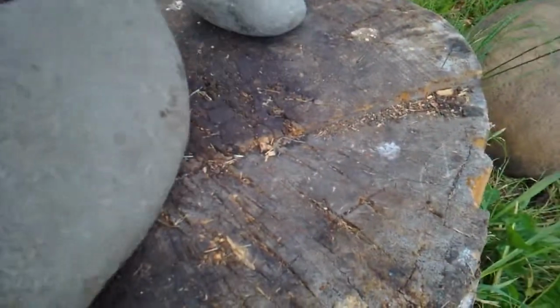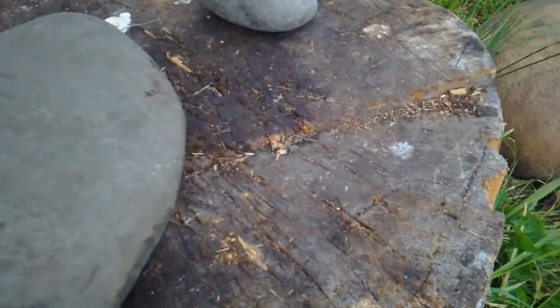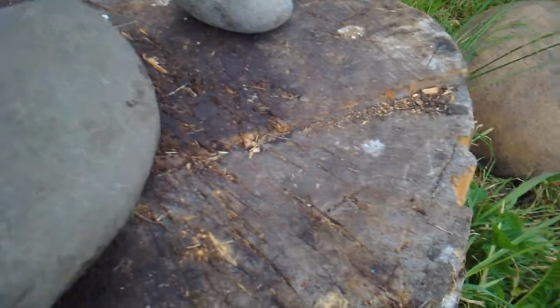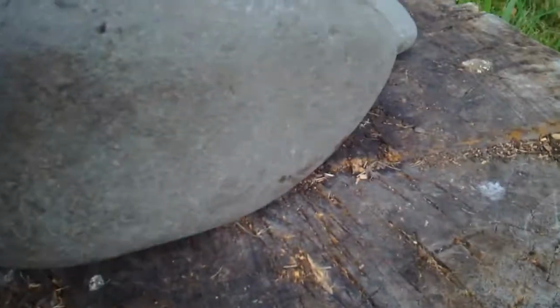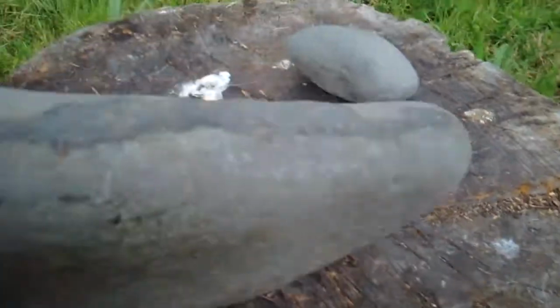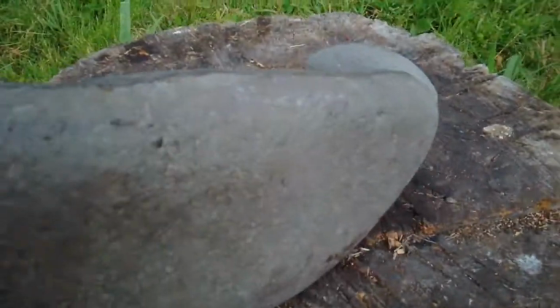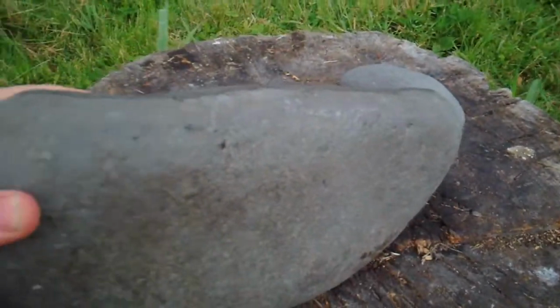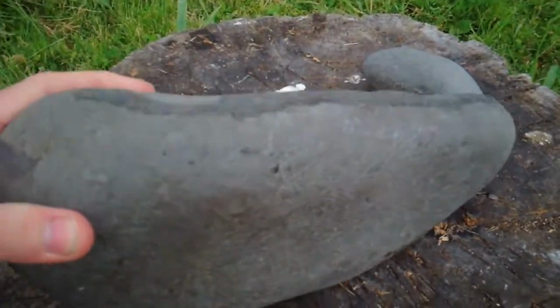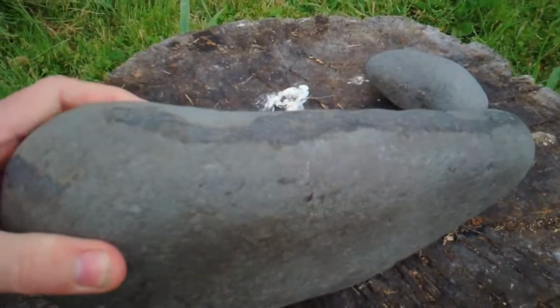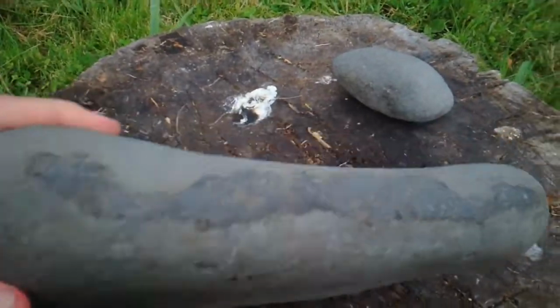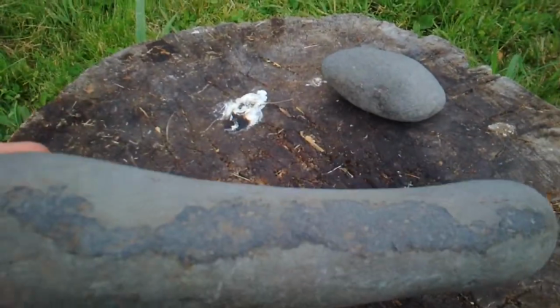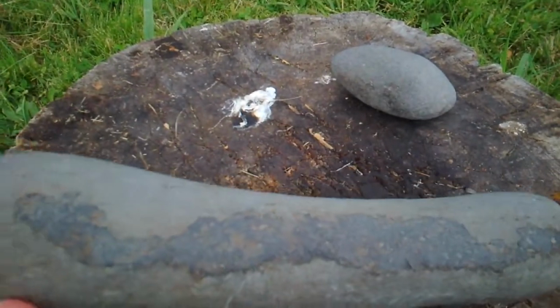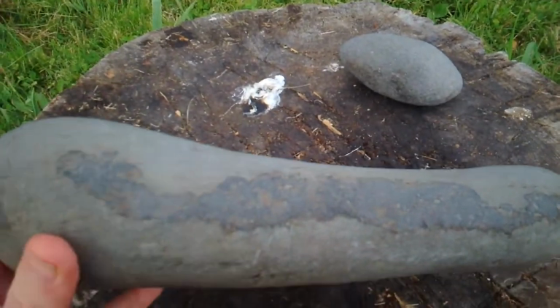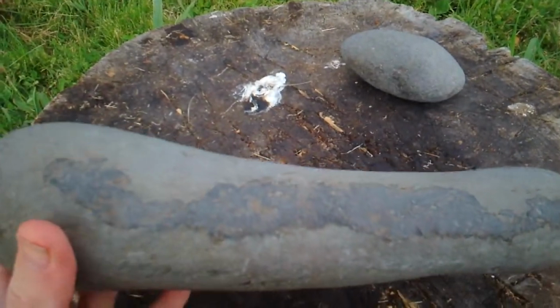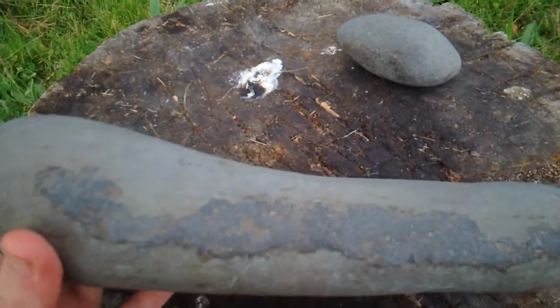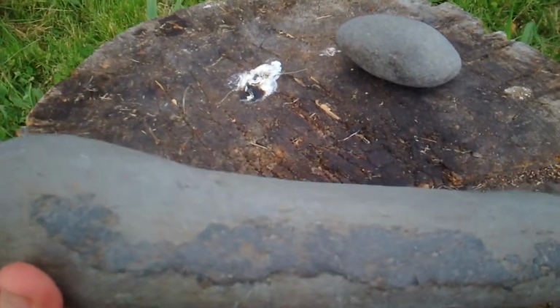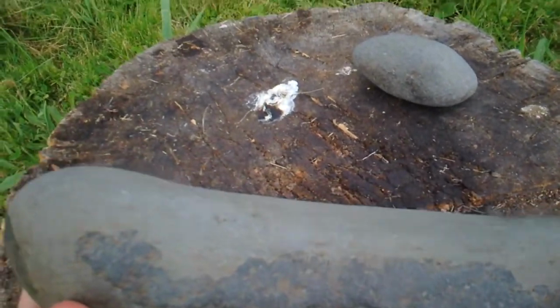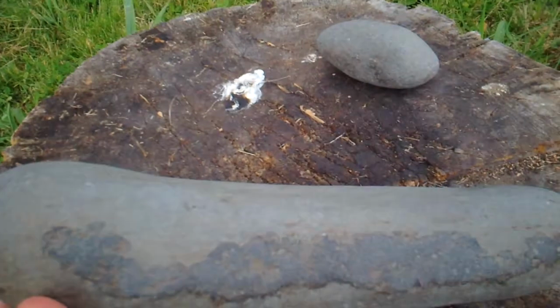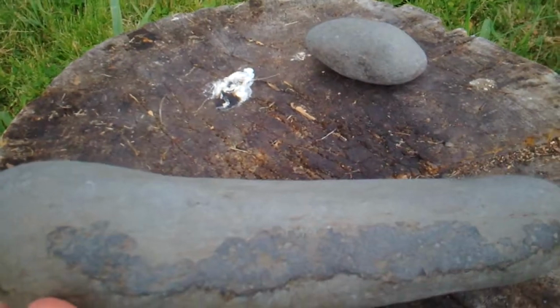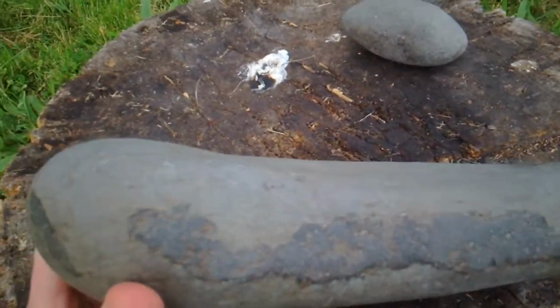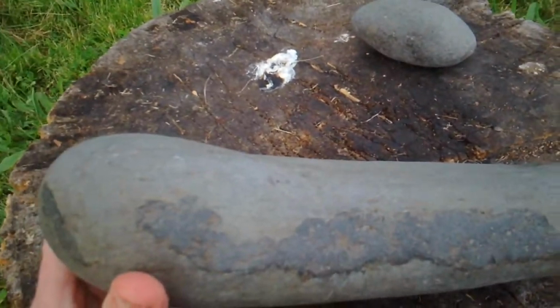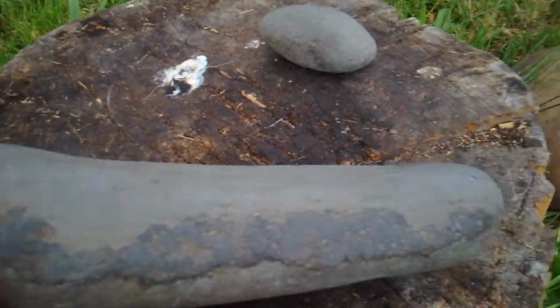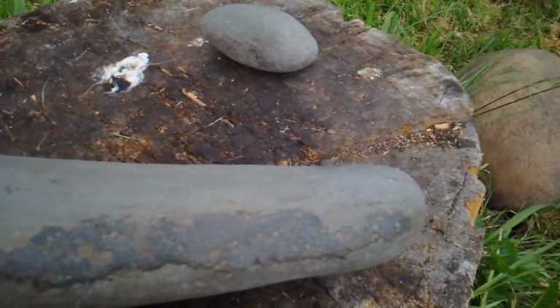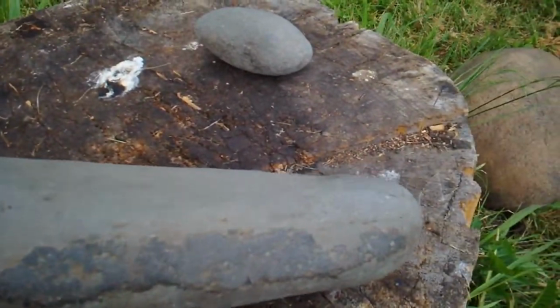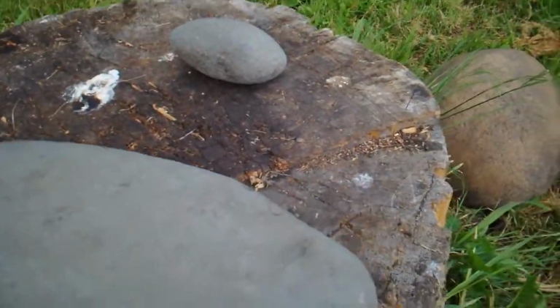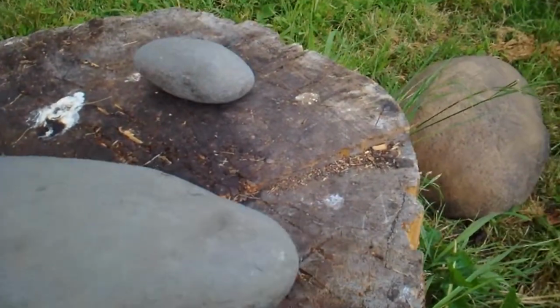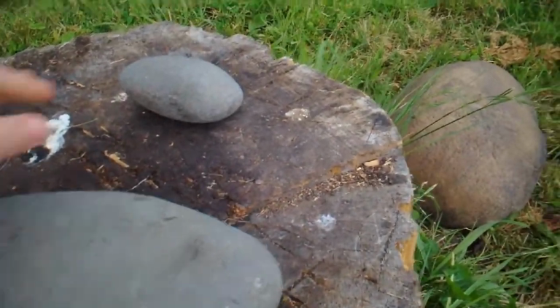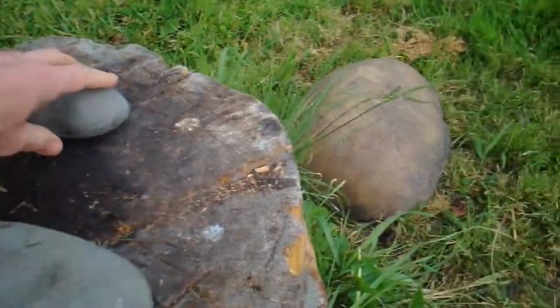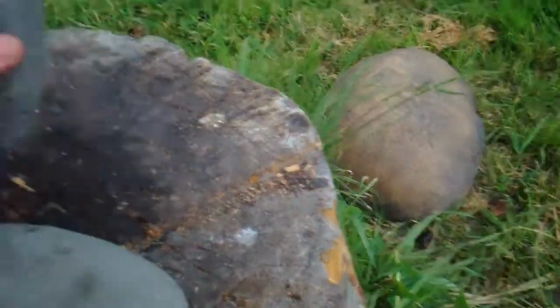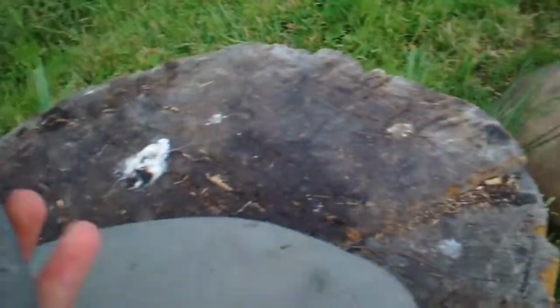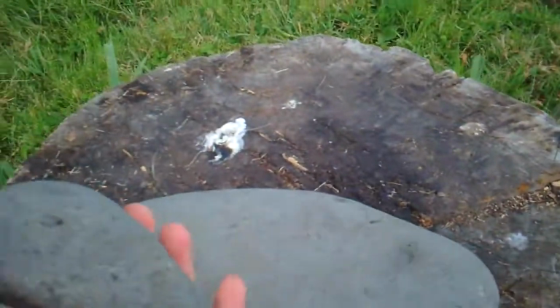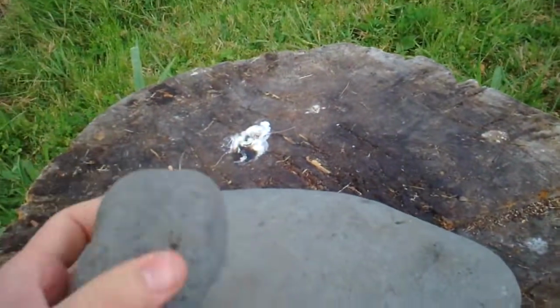I just wanted to show the back side of it, but this is a really, really nice metate, and the mono is right here.